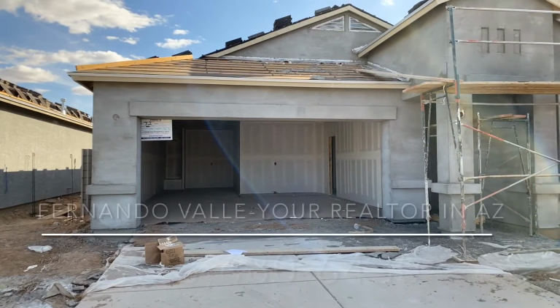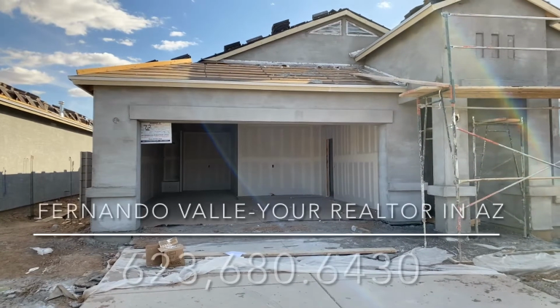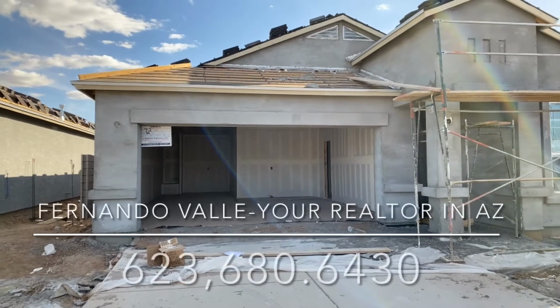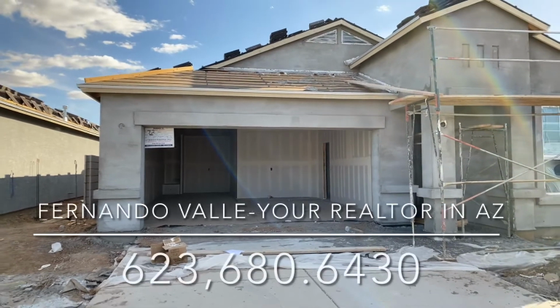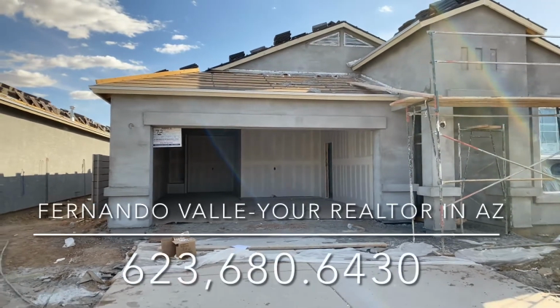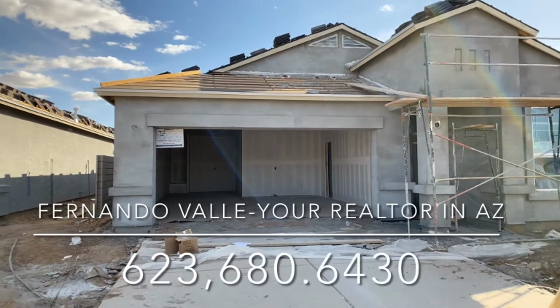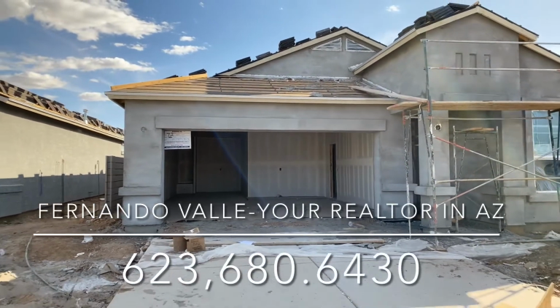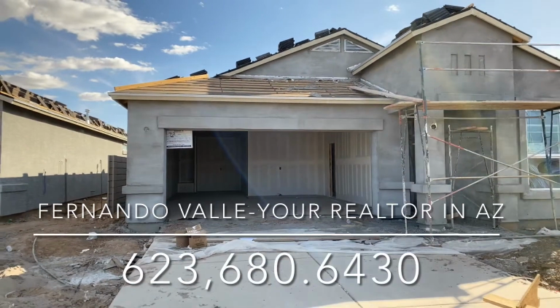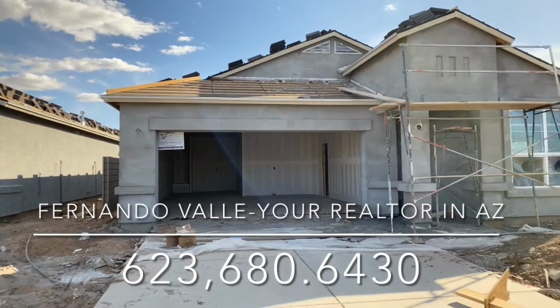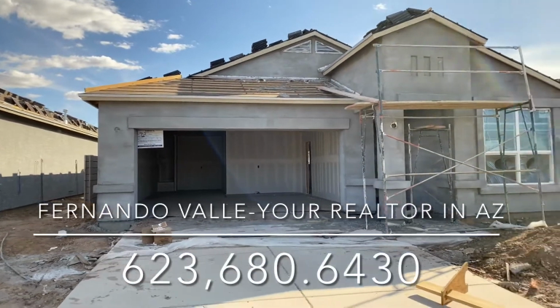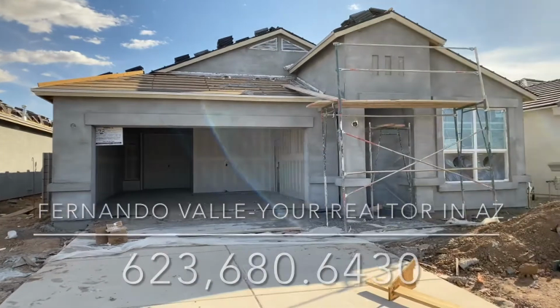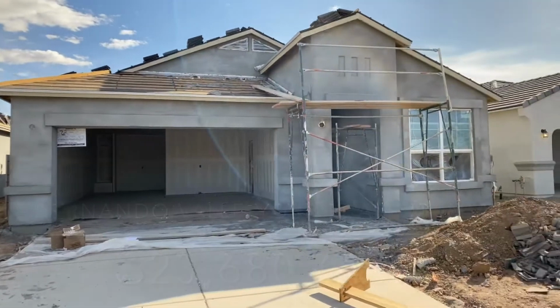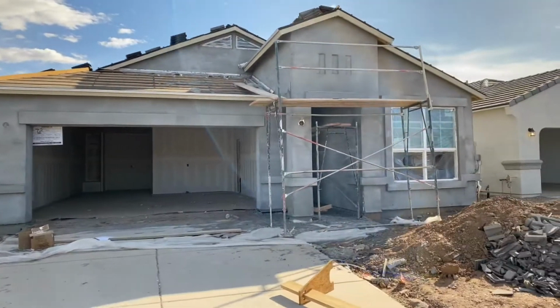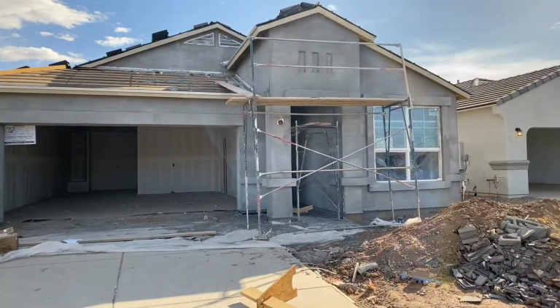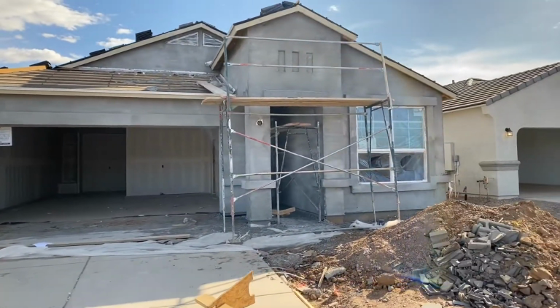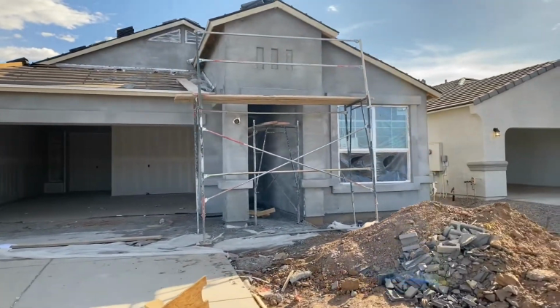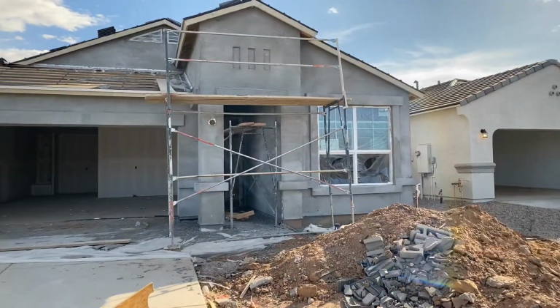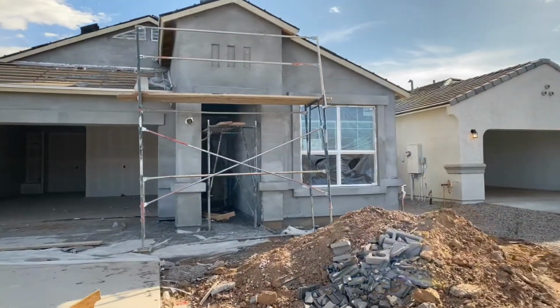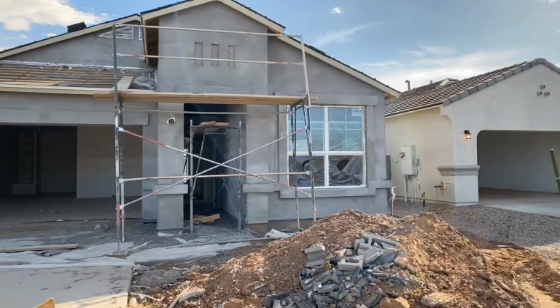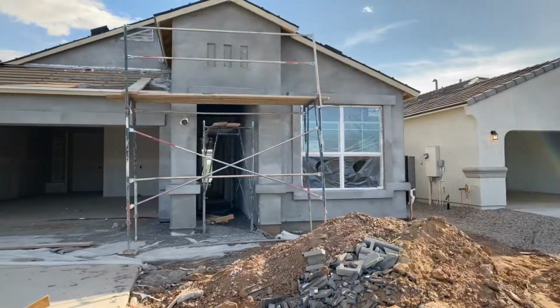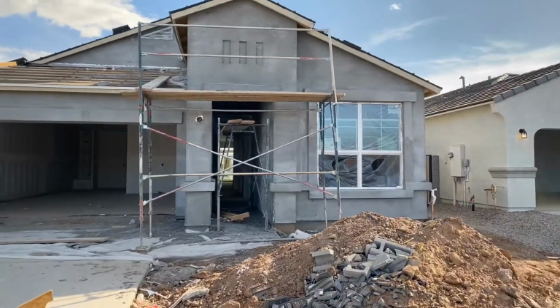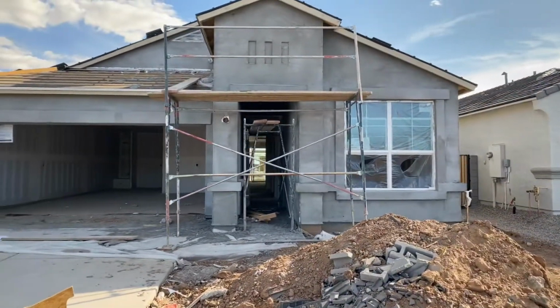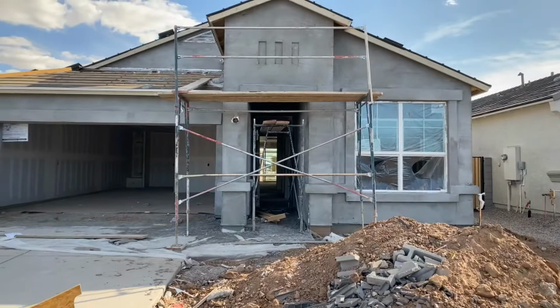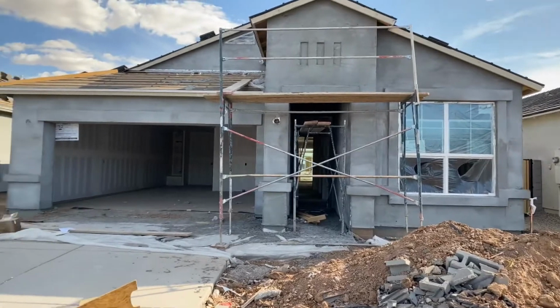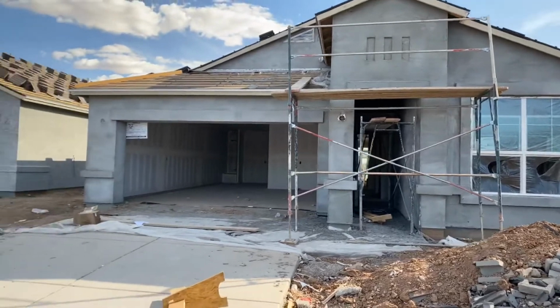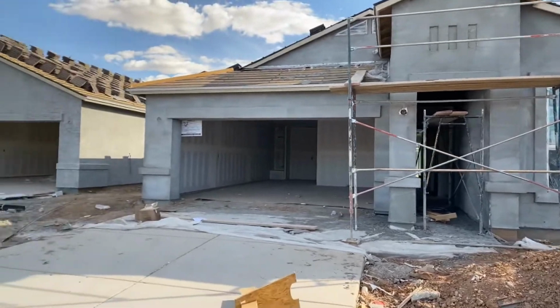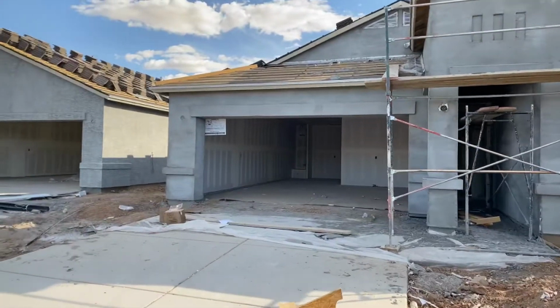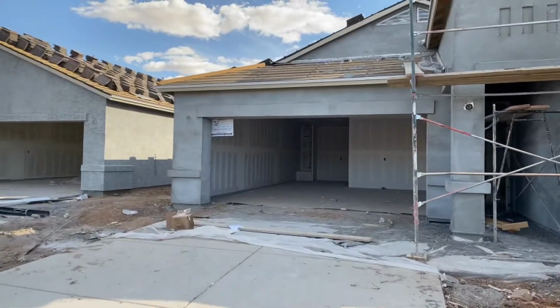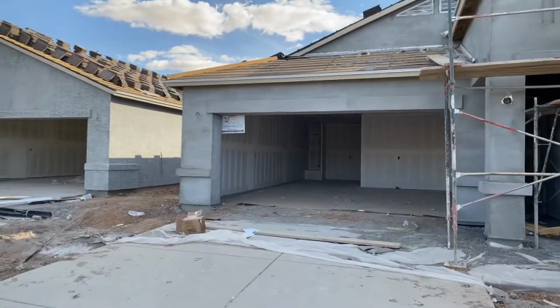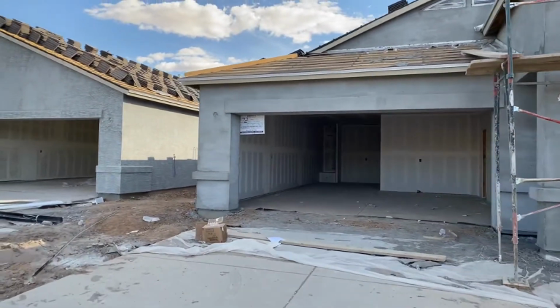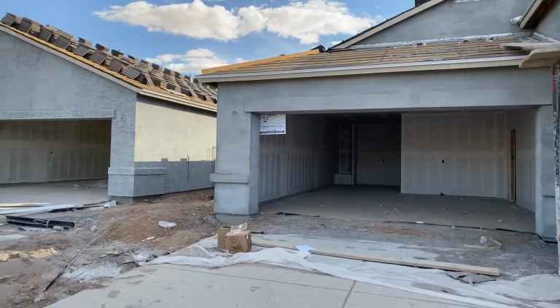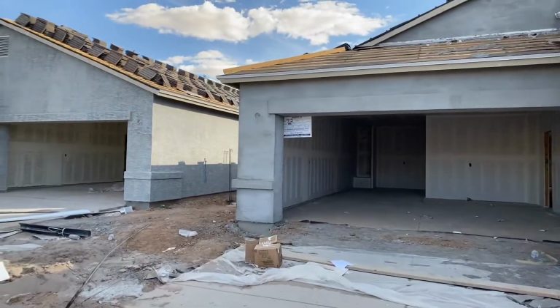Hey Chris, how are you doing? This is Fernando, your realtor in Maricopa. March 4th, 2021 — quick update on your new home. Lots going on since the last time I visited.